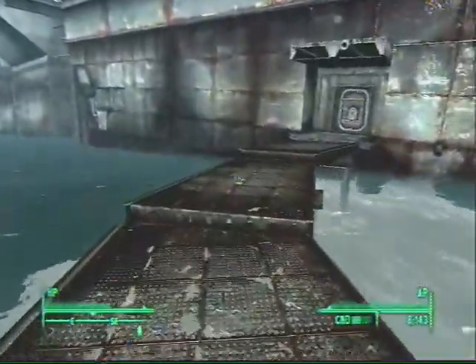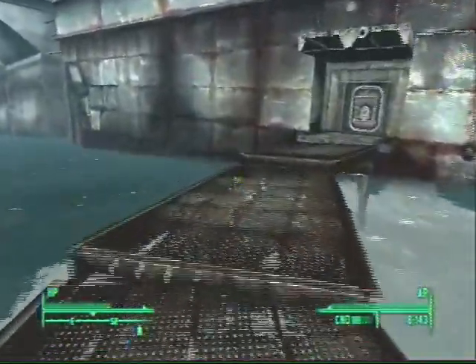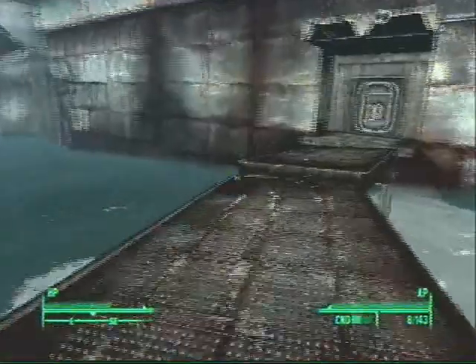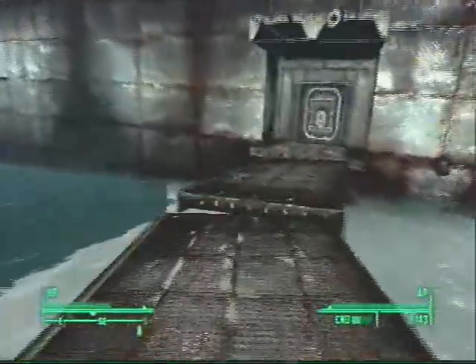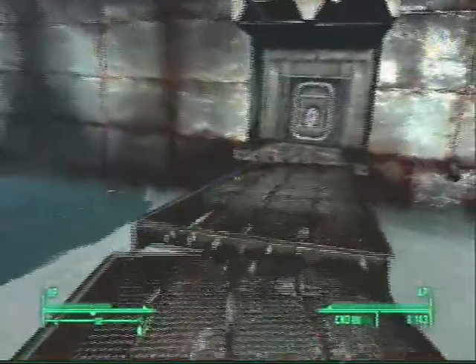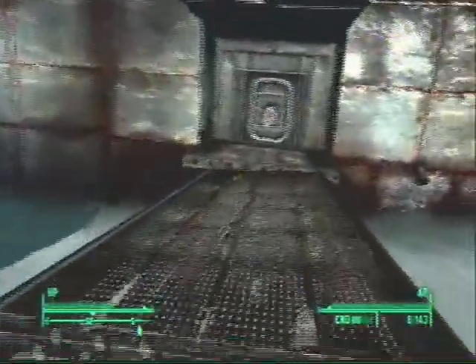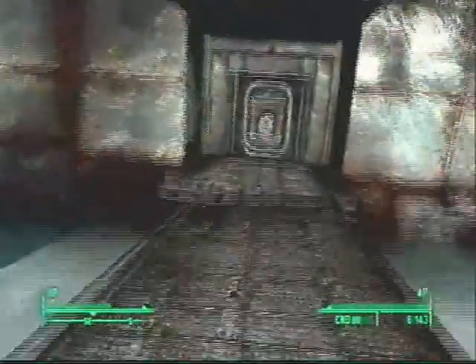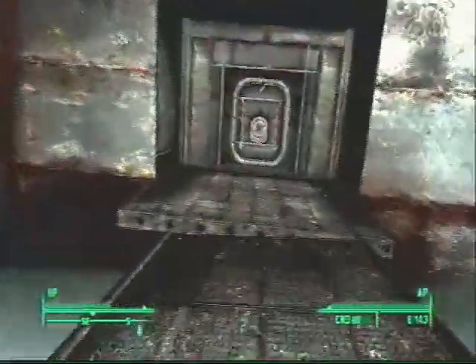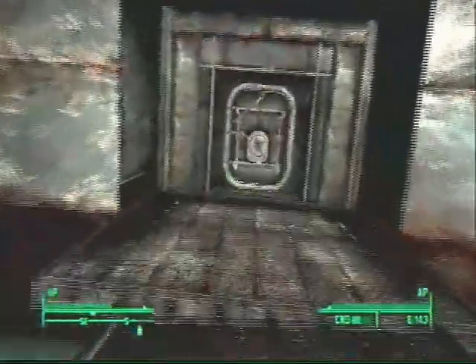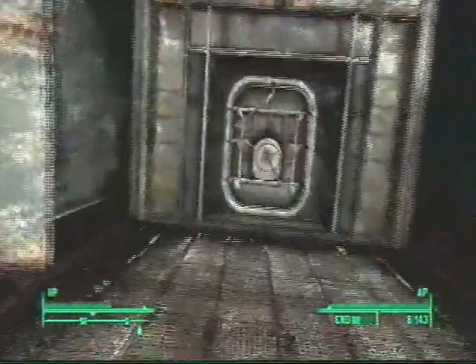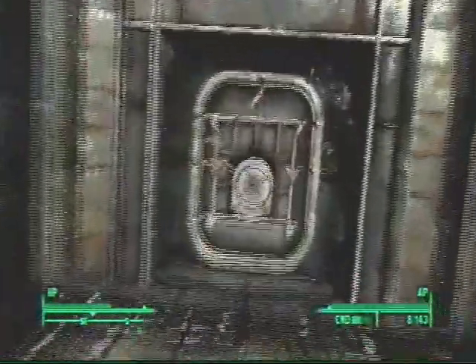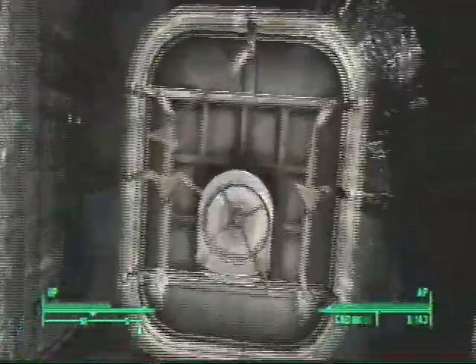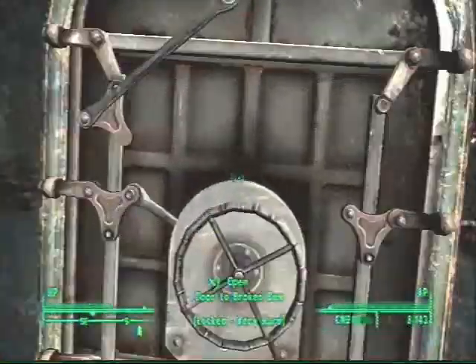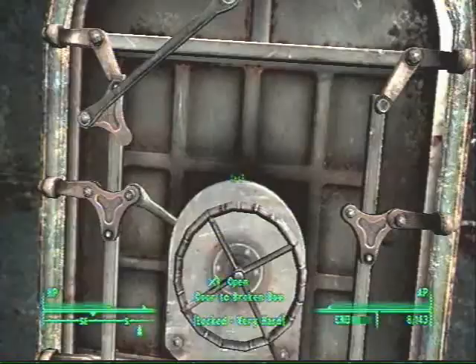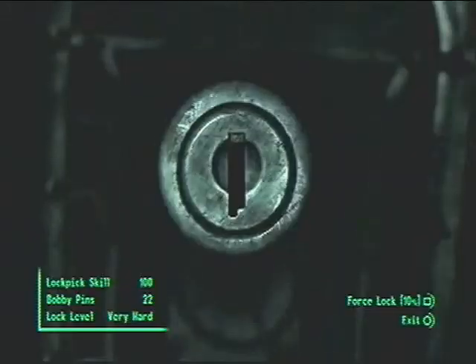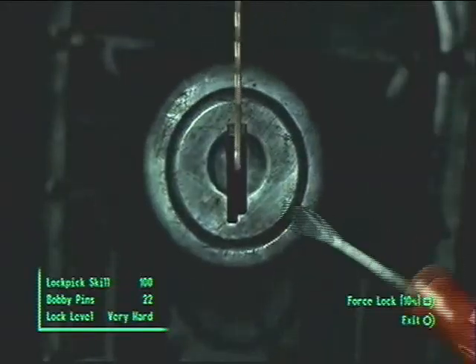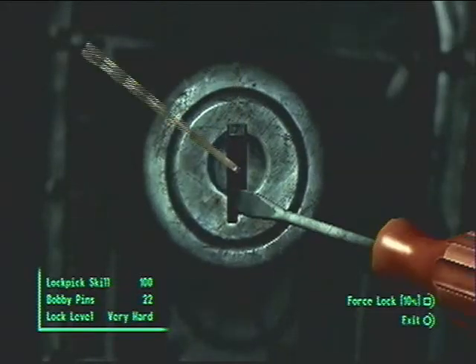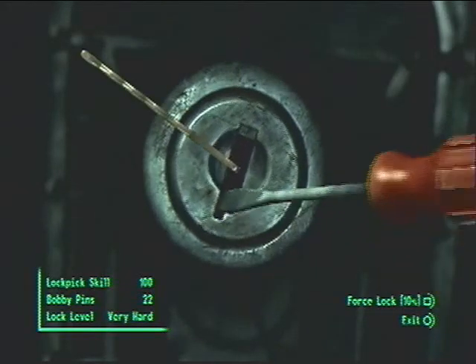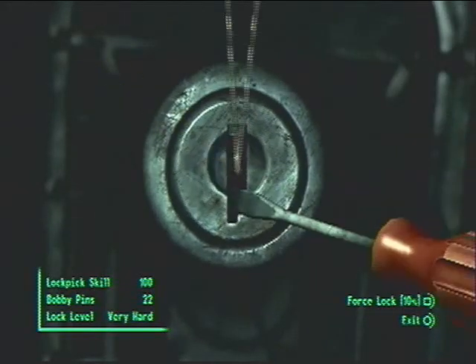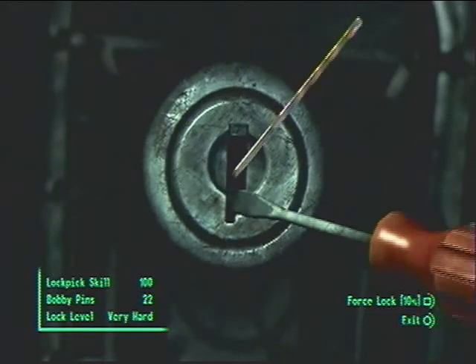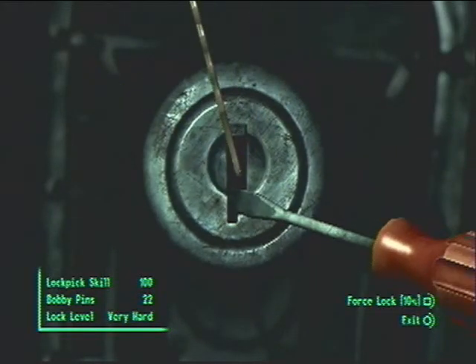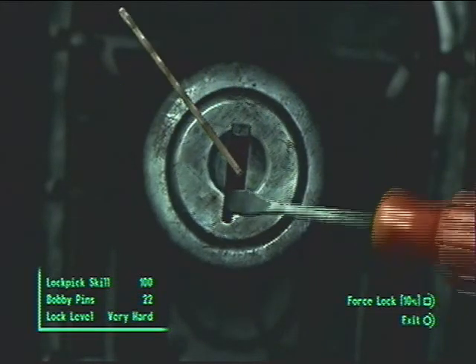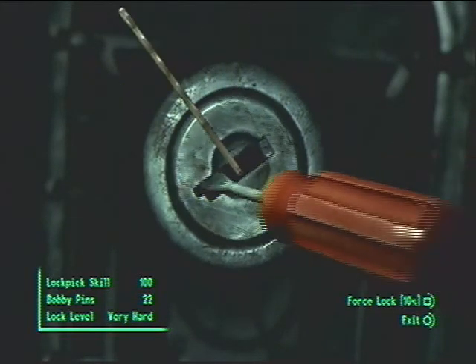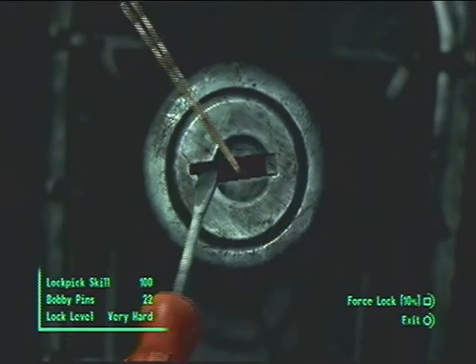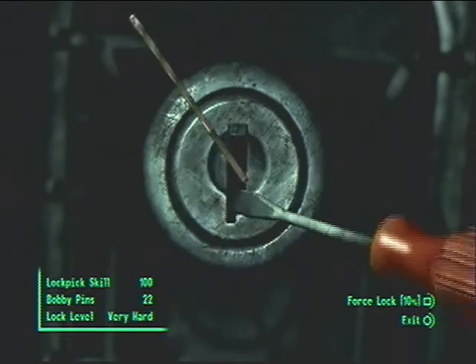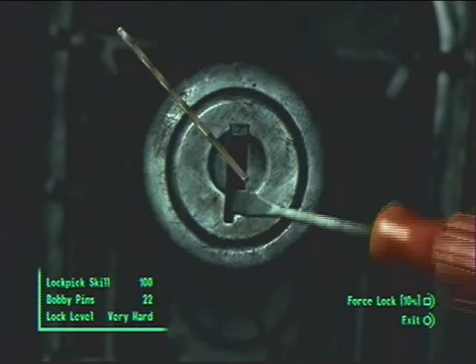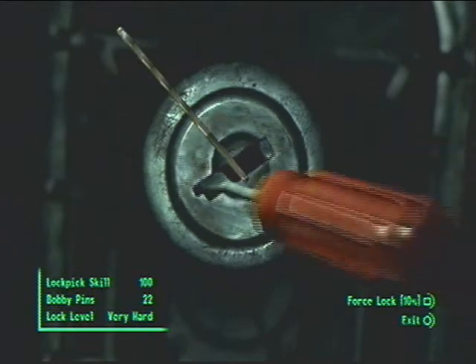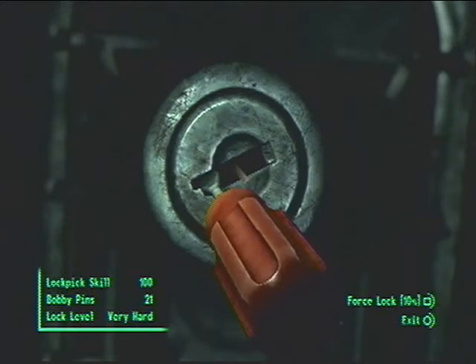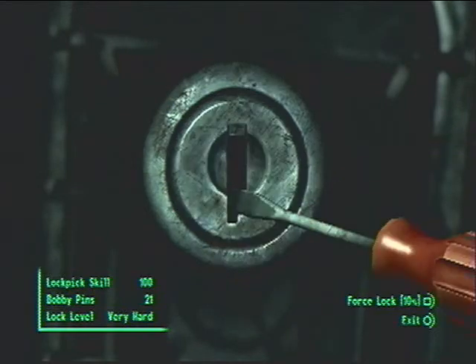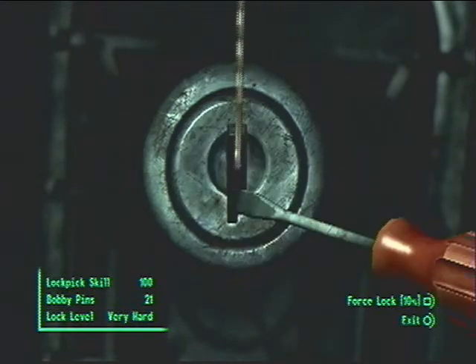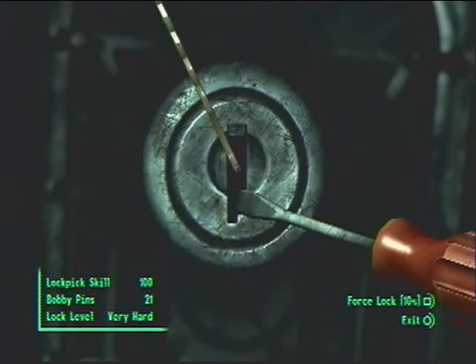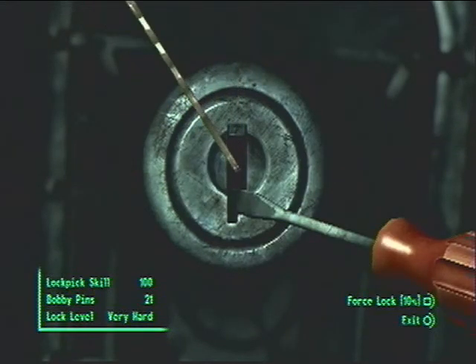In order to pick the lock, you need to have a lockpick skill of 100. I think there's supposed to be a way you can swim underneath the boat and come up underneath, where there's a bunch of myelorcs that you can hear walking around whenever you come in here, but we won't have to run into any of them.